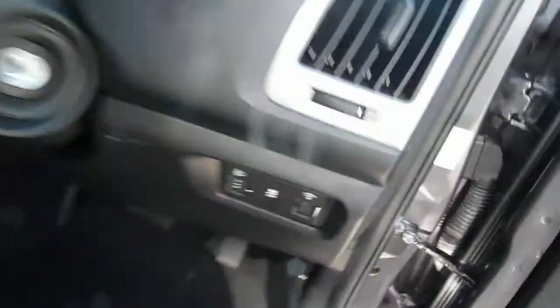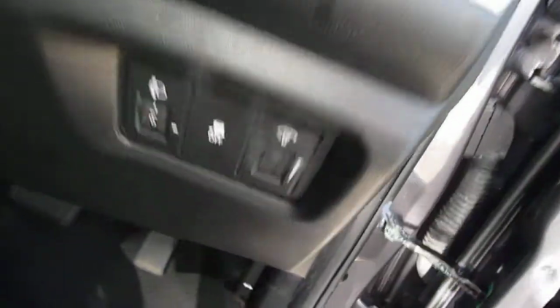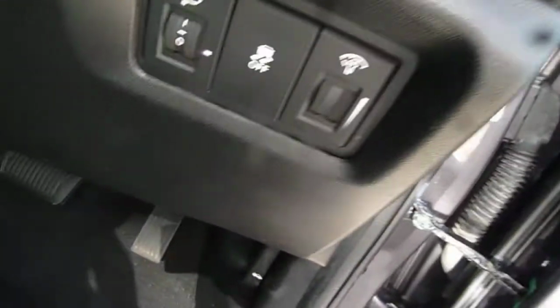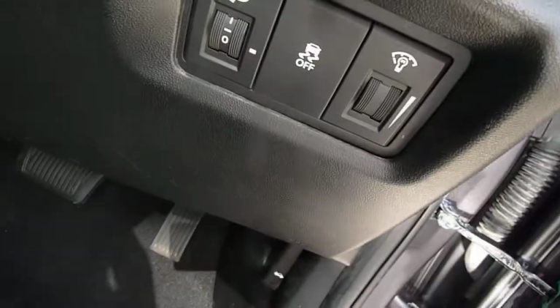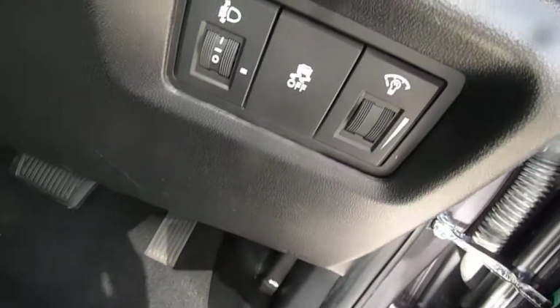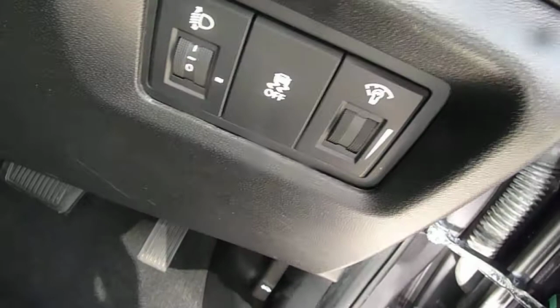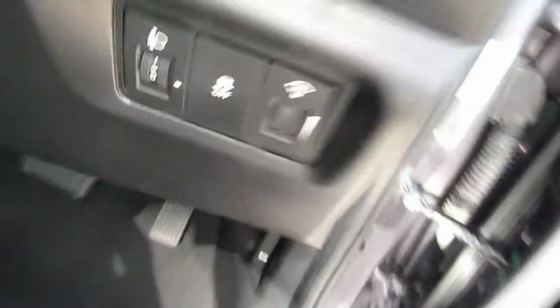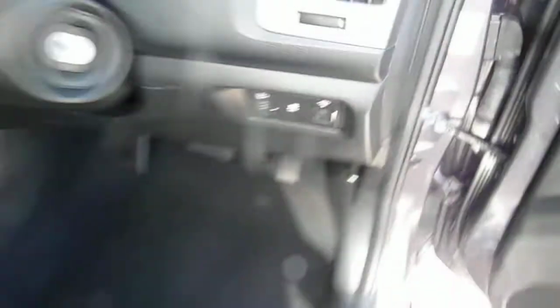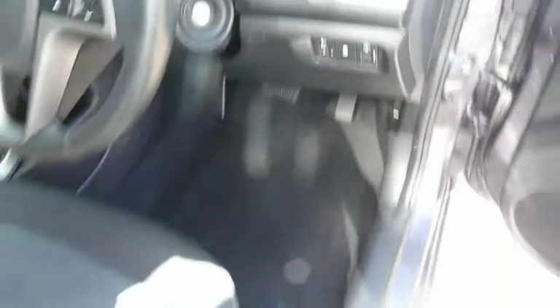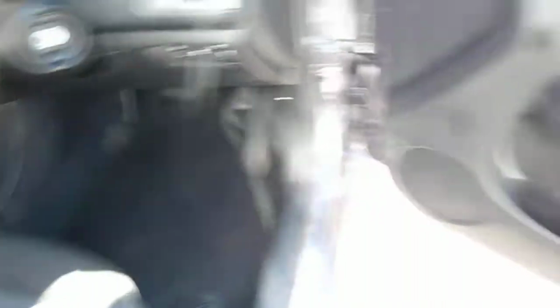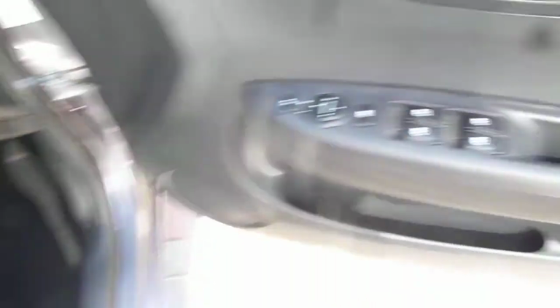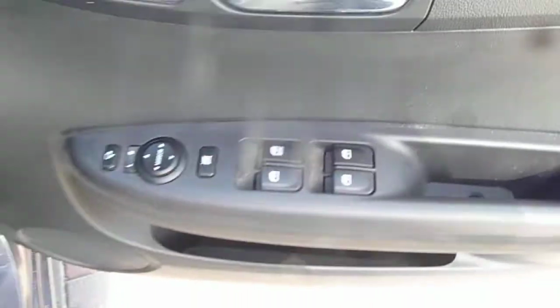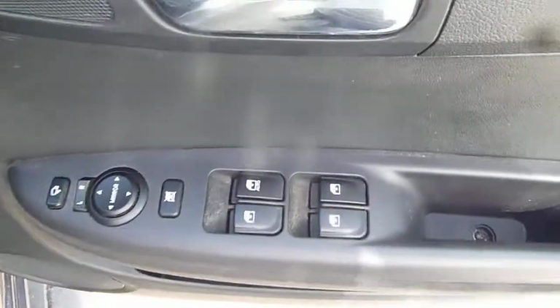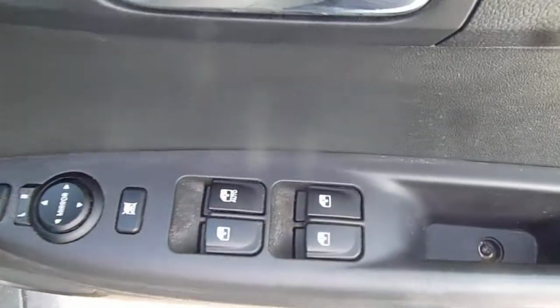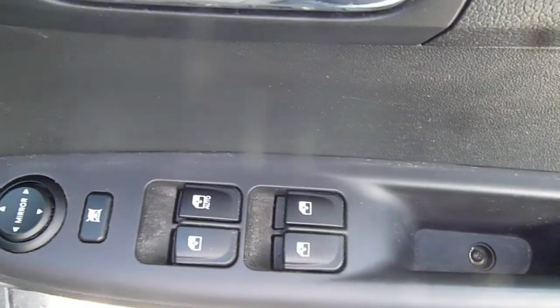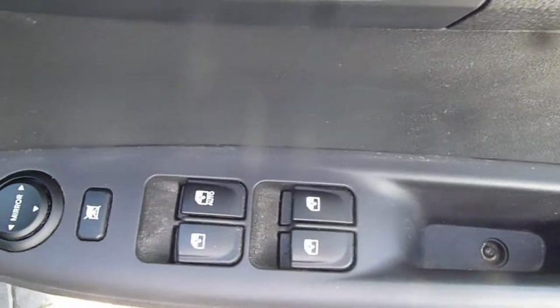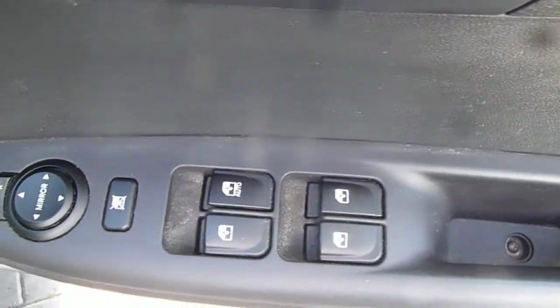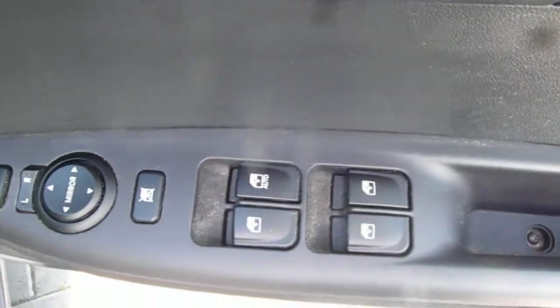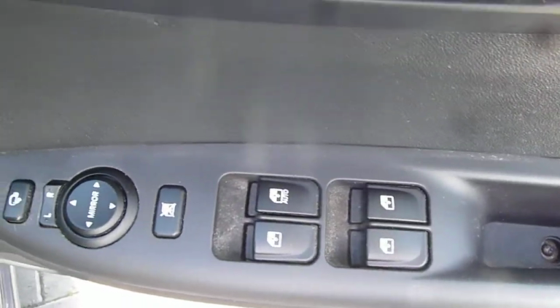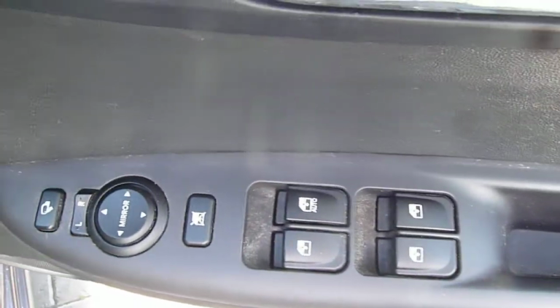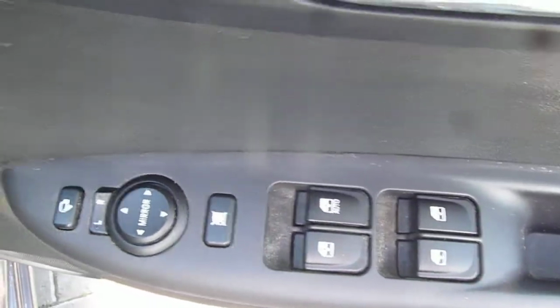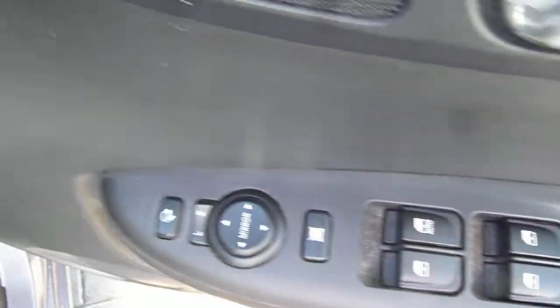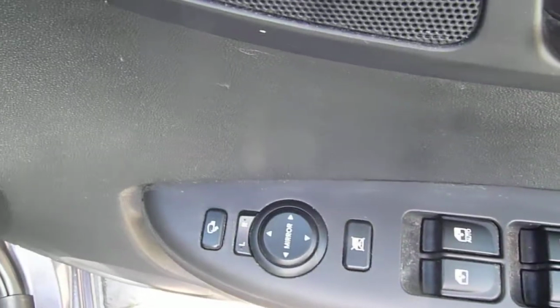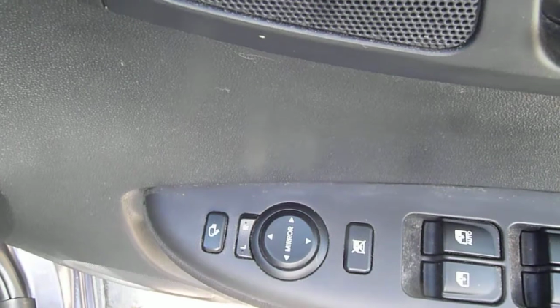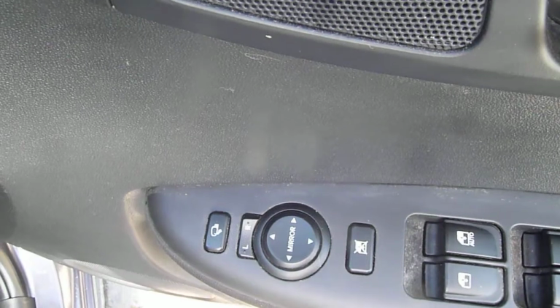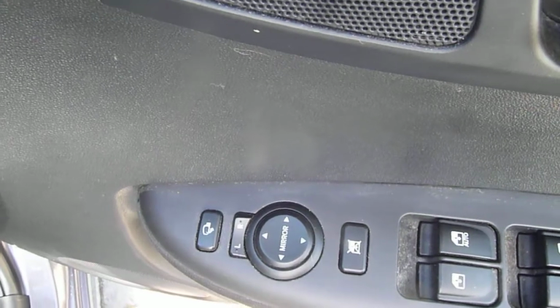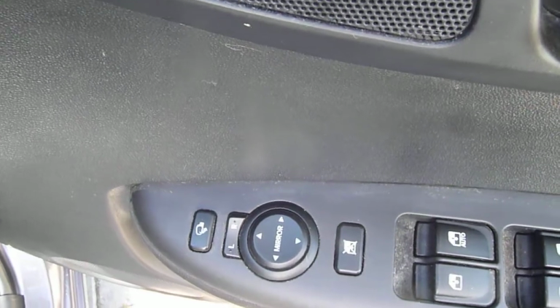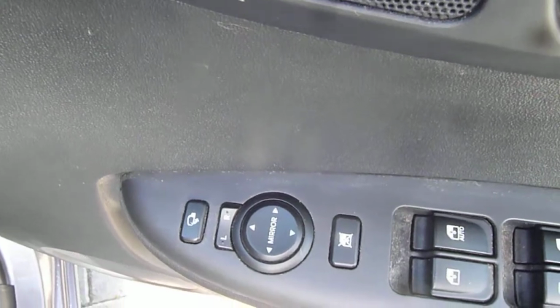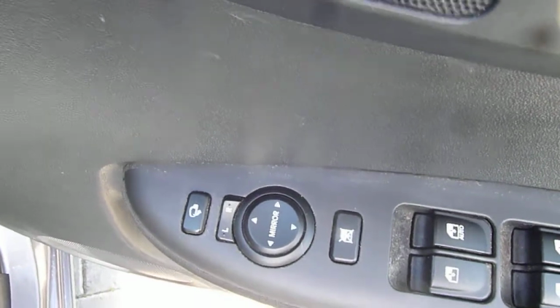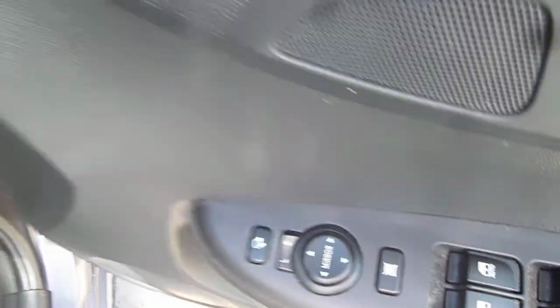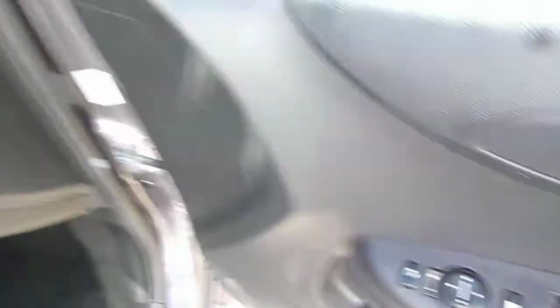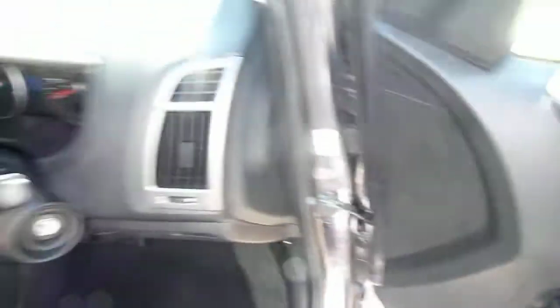Stability and traction control are all standard on the car. And in the driver's armrest you've got controls for all the electric windows and the electrically adjustable and retractable door mirrors.